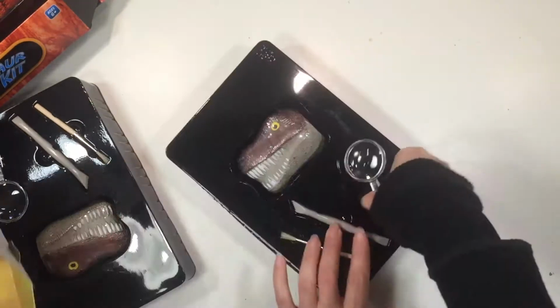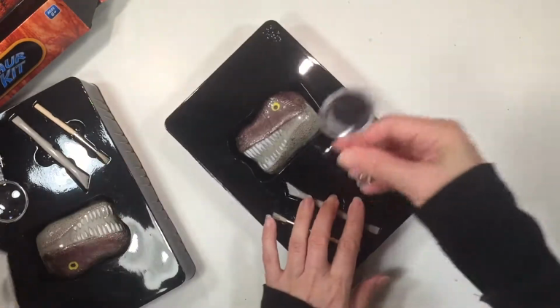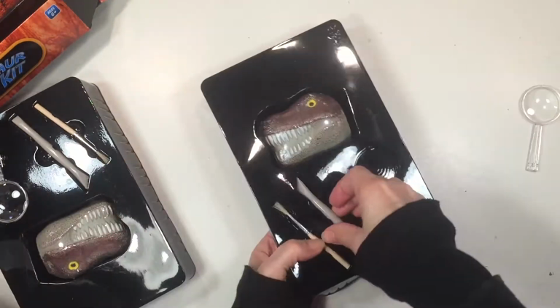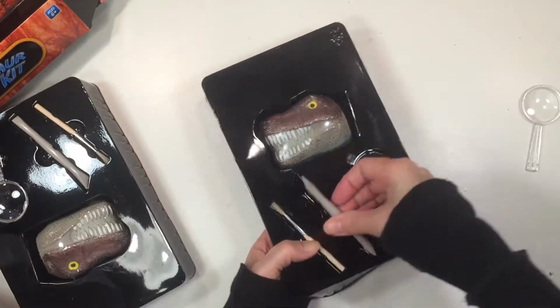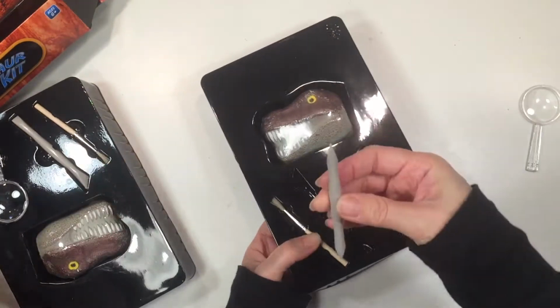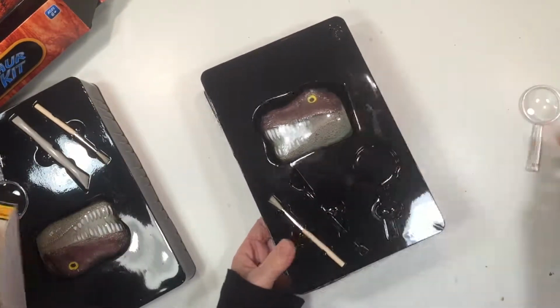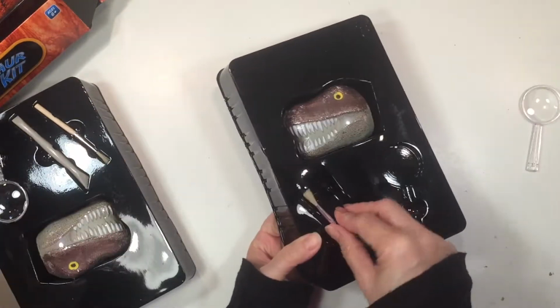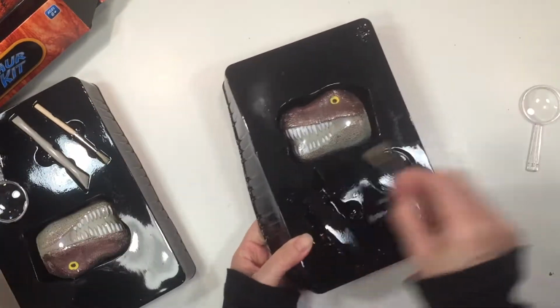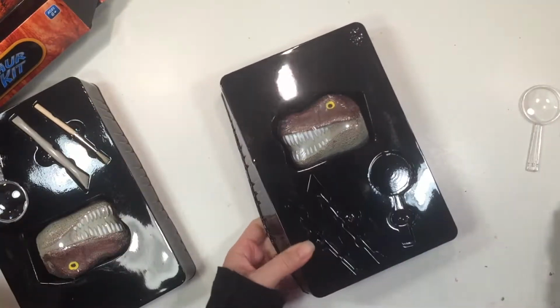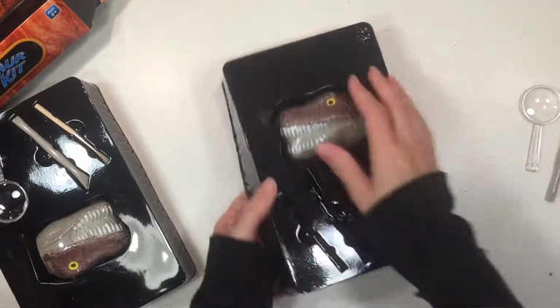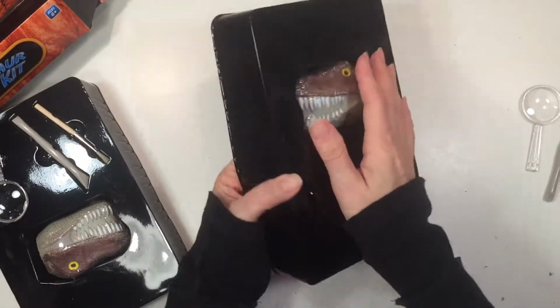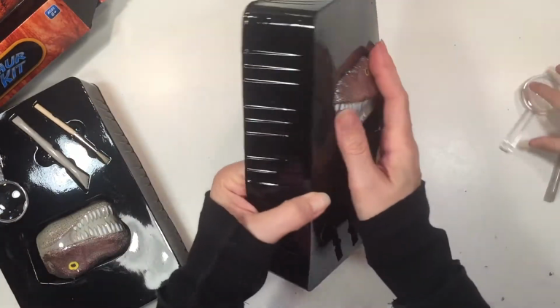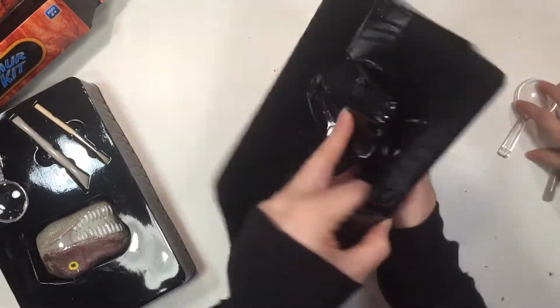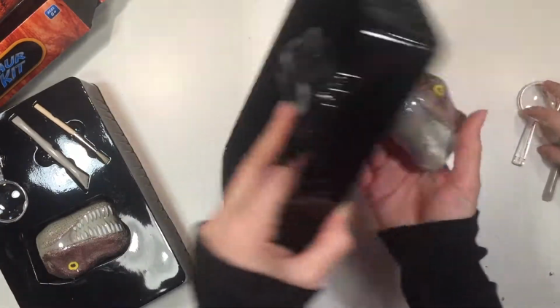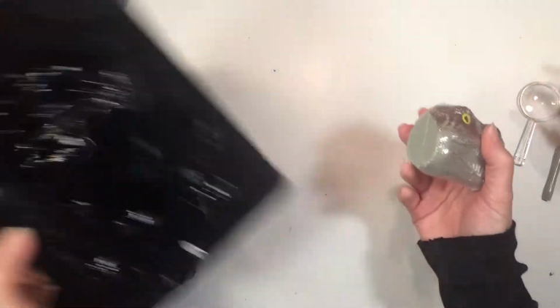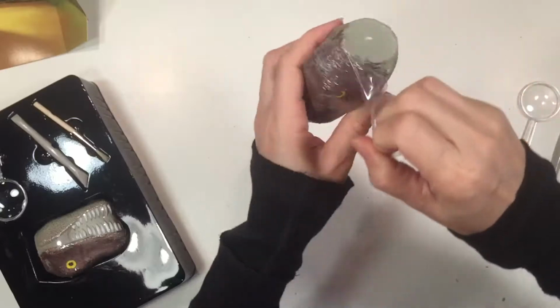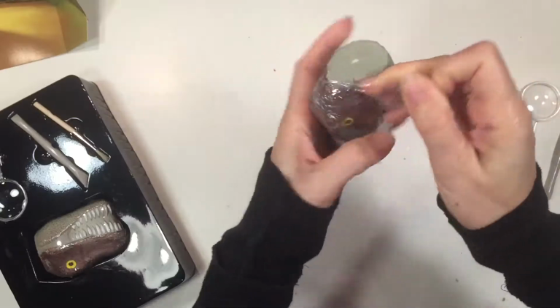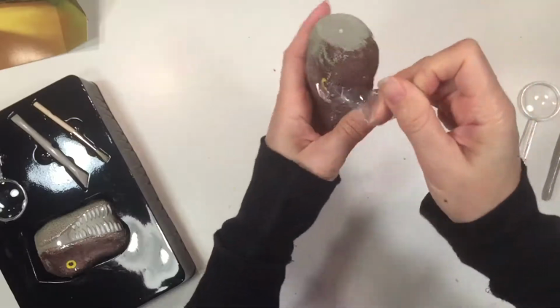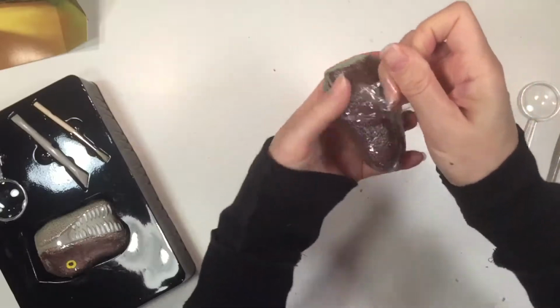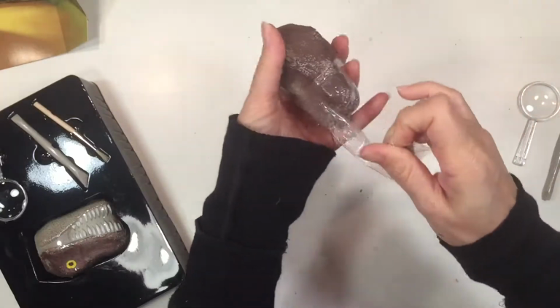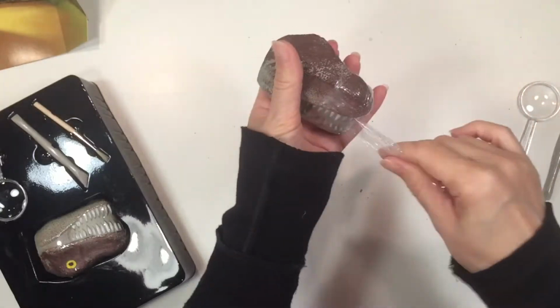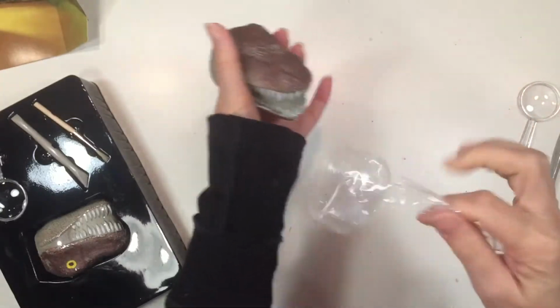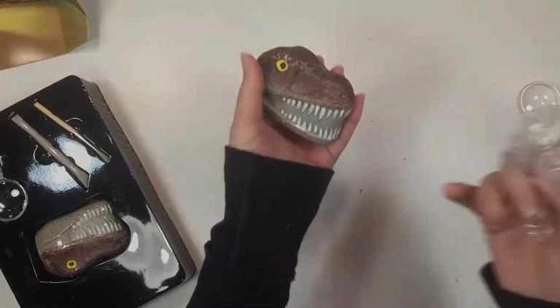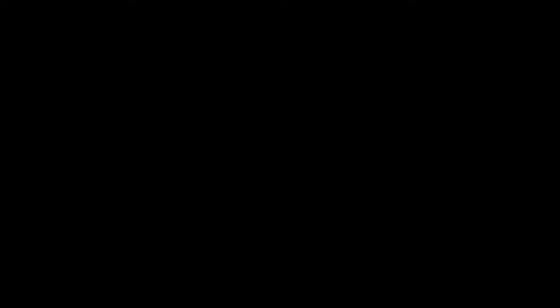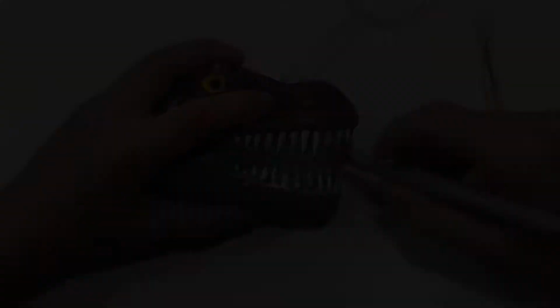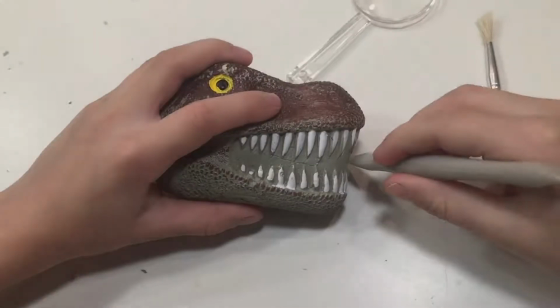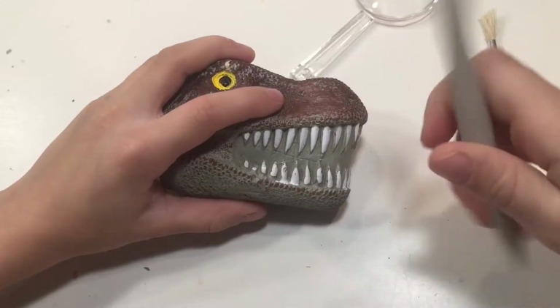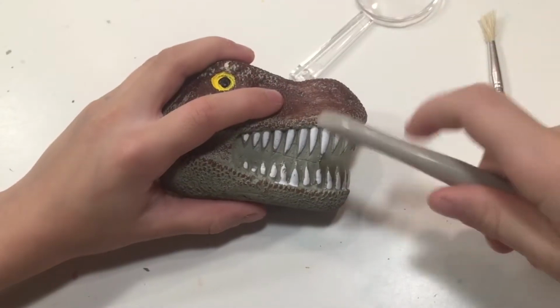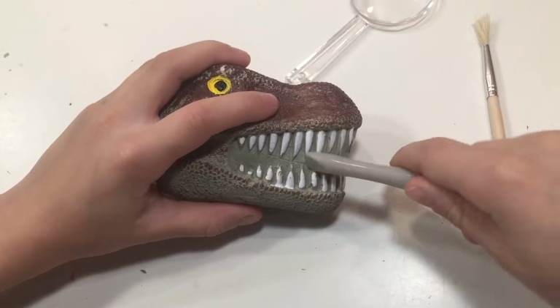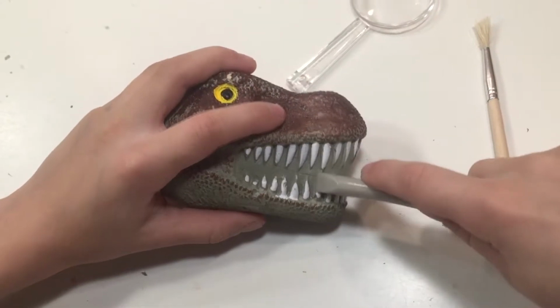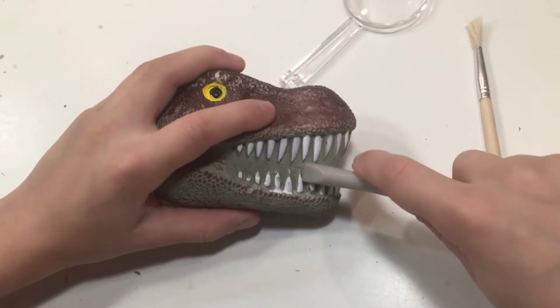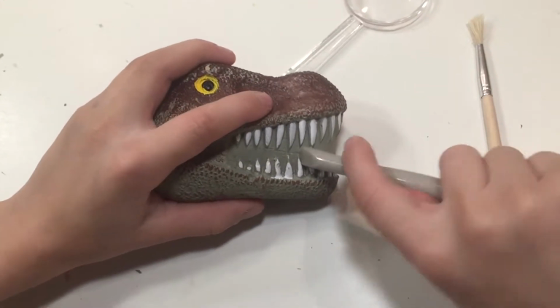It comes with a magnifying glass, an excavation tool, and also a little brush, as well as your excavation piece, which is in the shape of a dinosaur skull, which is really cool.